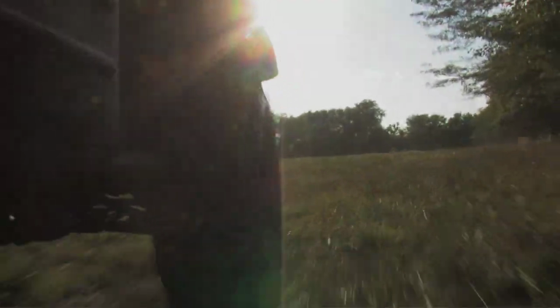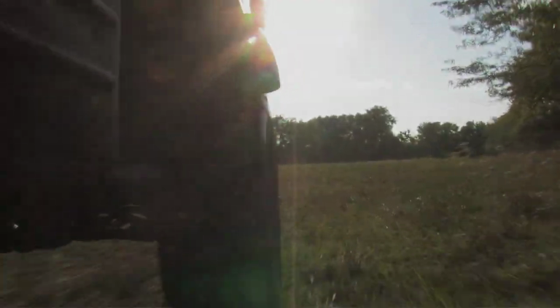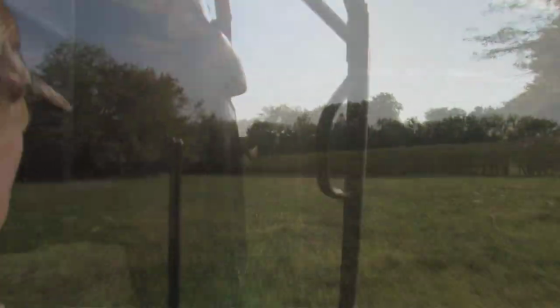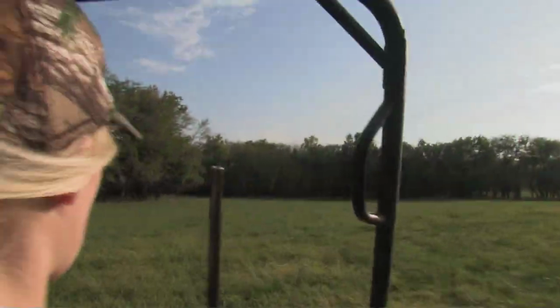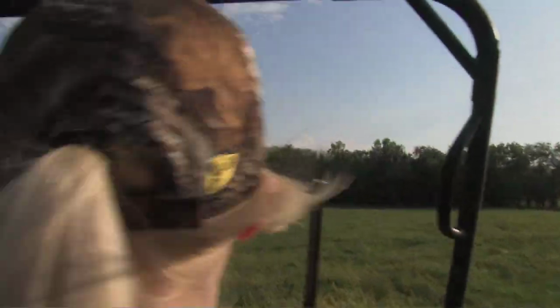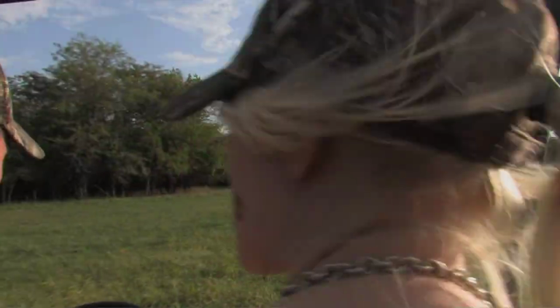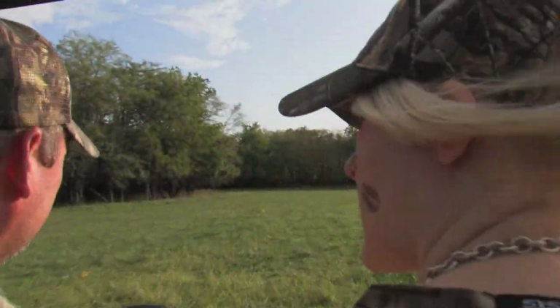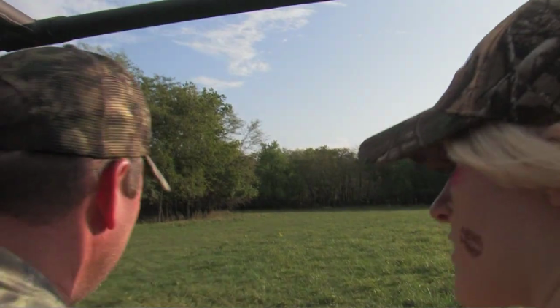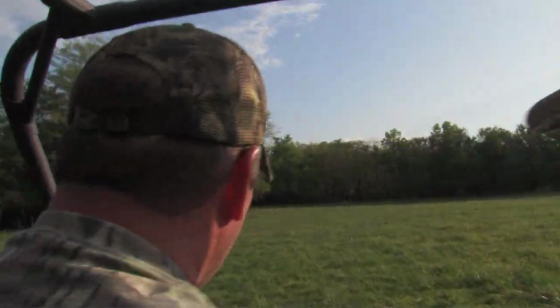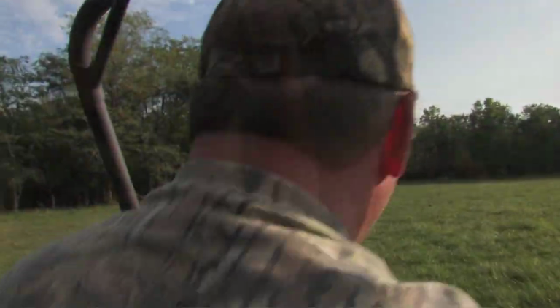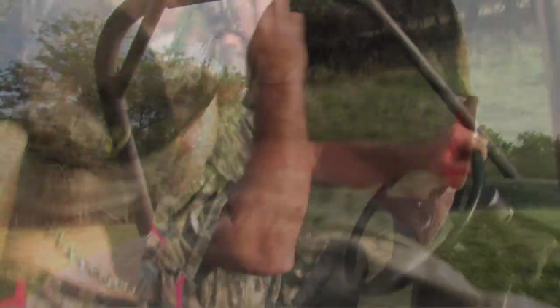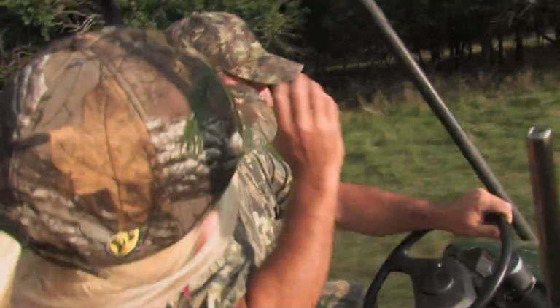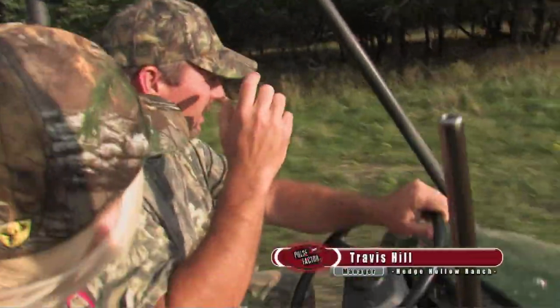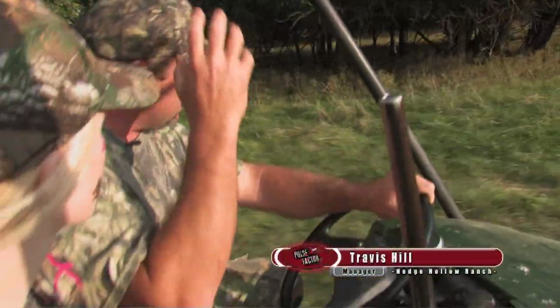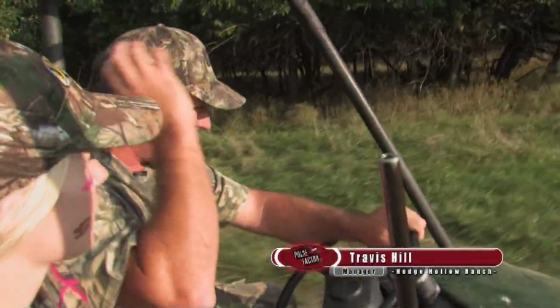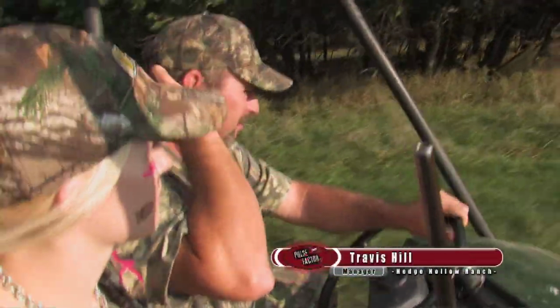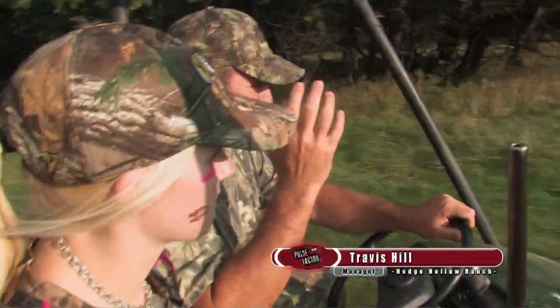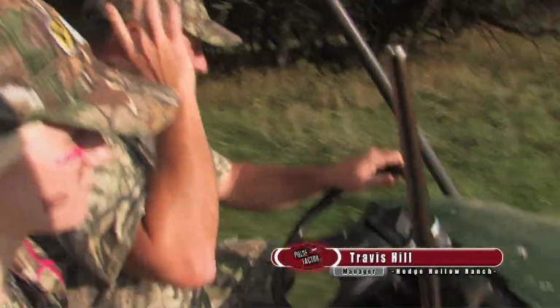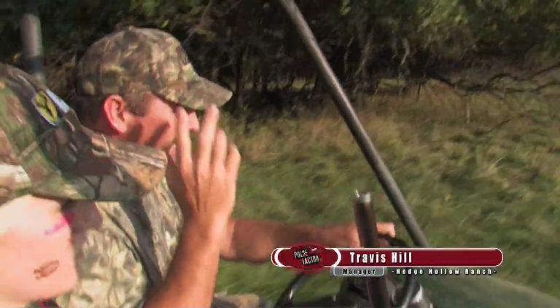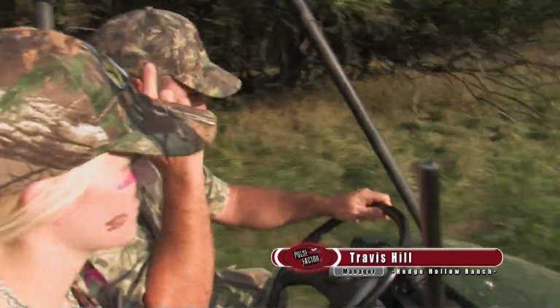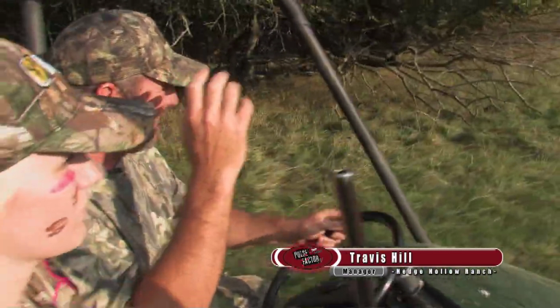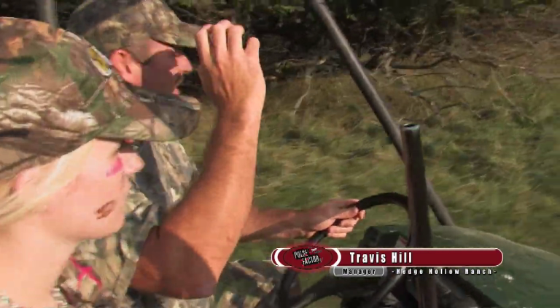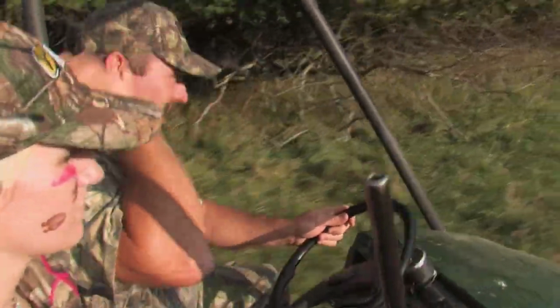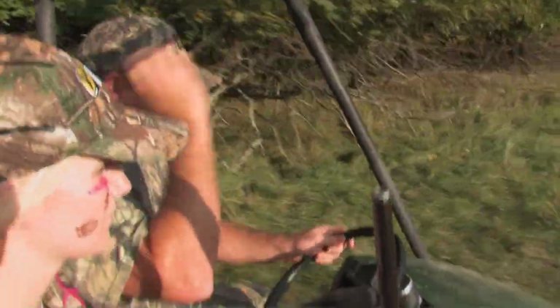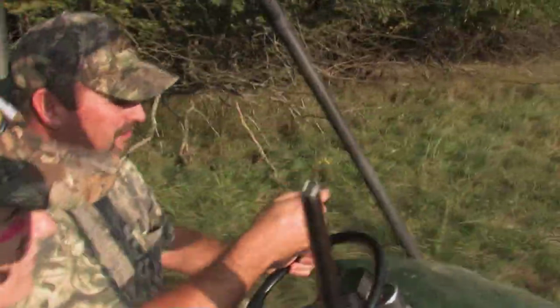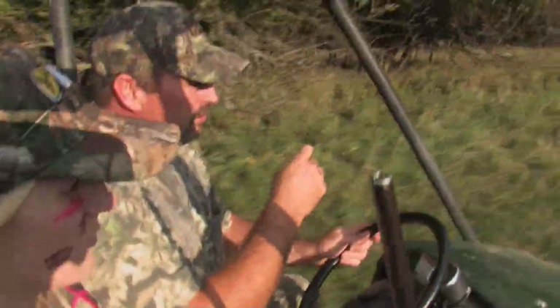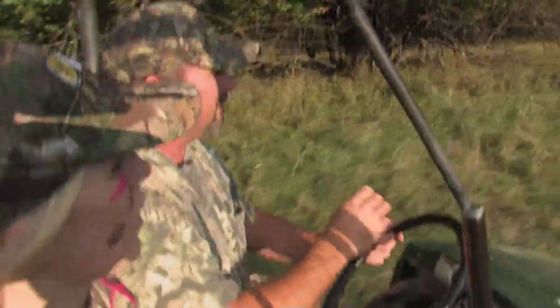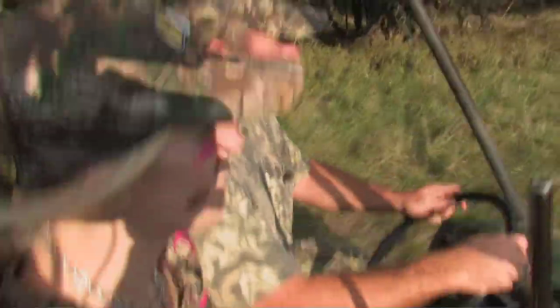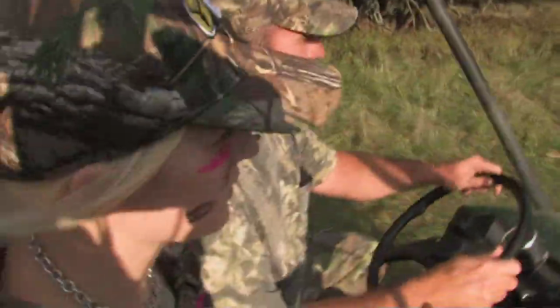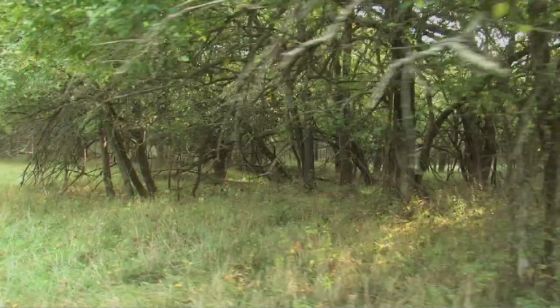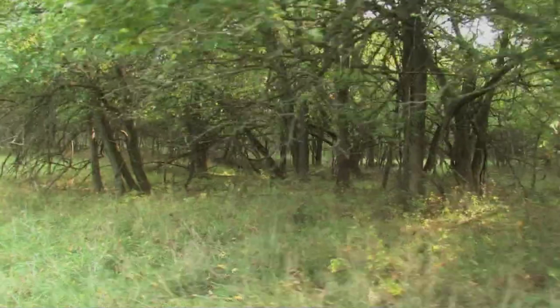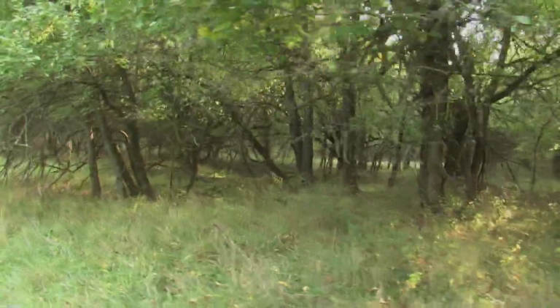There's a couple that are really cool. There's one that will make an awesome European mount. He's really messed up — his main beams are split at the bases and they go backwards and forwards. He's pretty cool-looking.